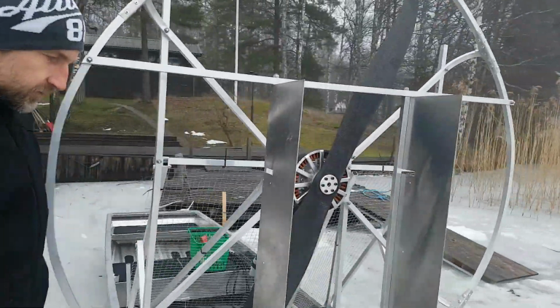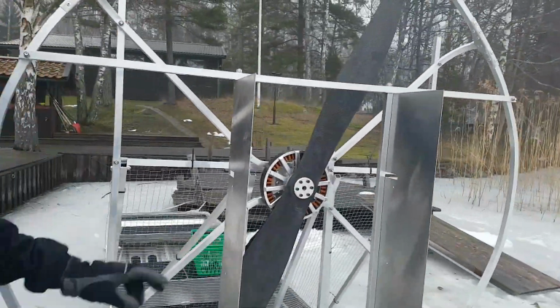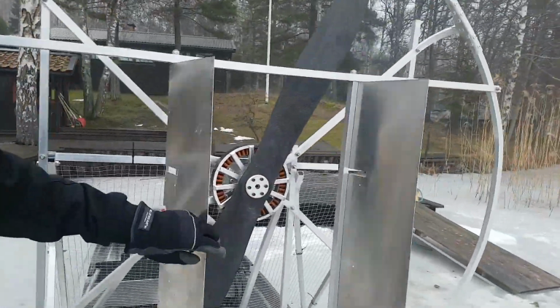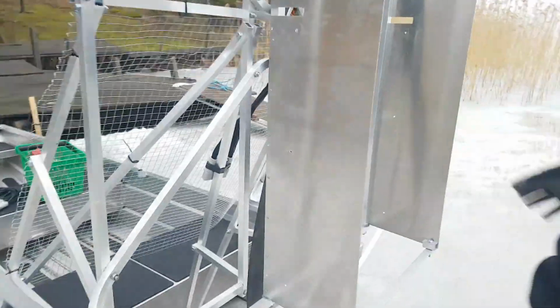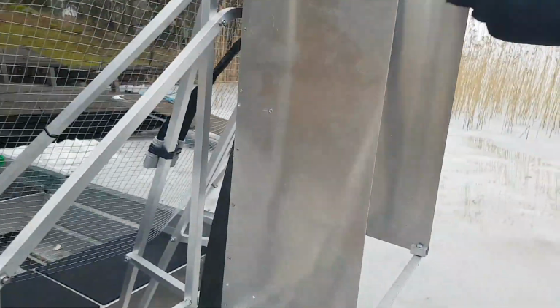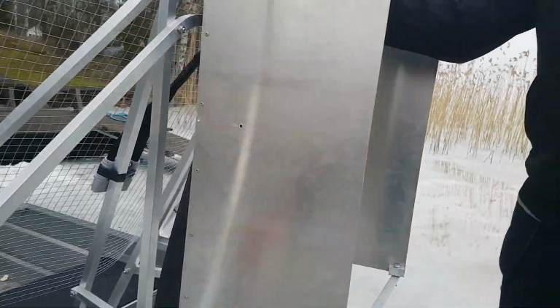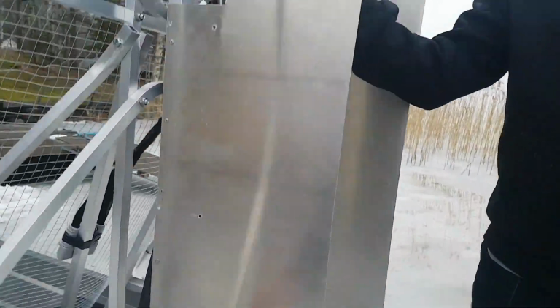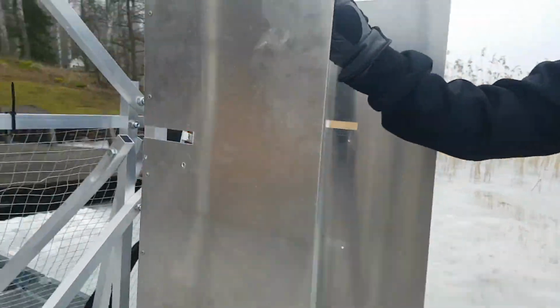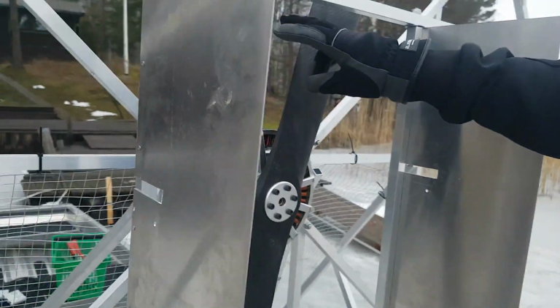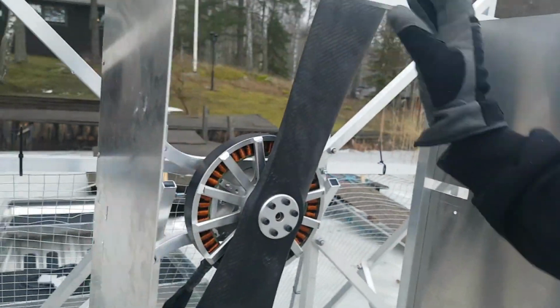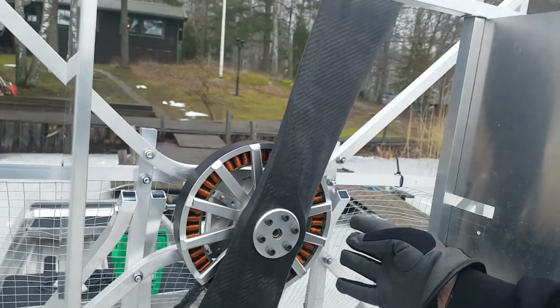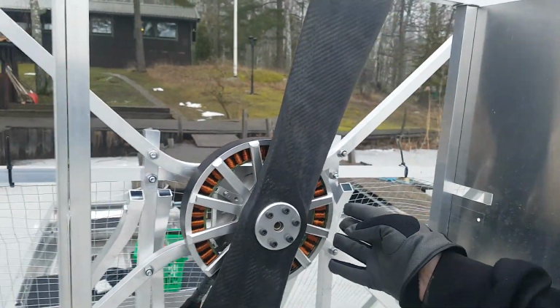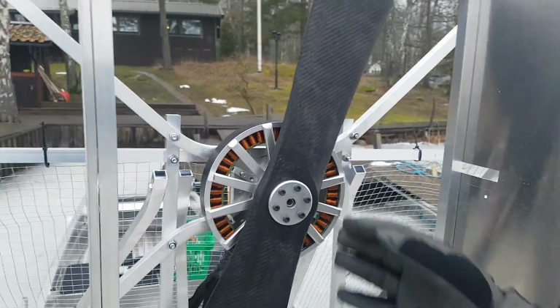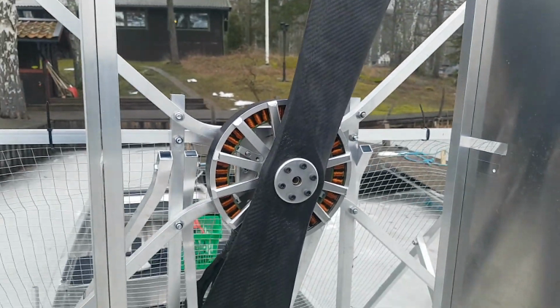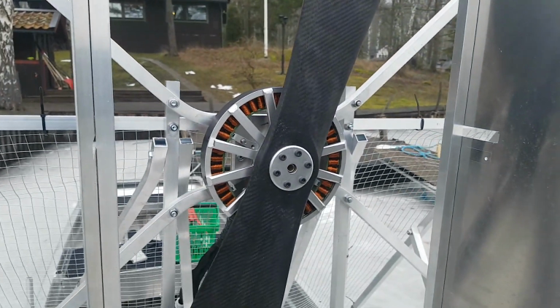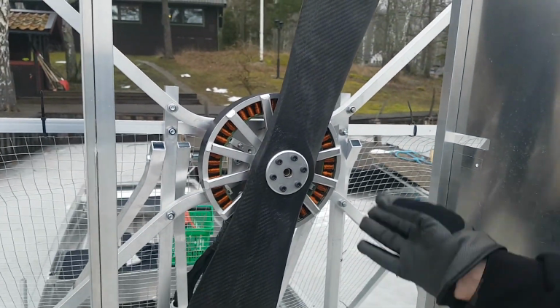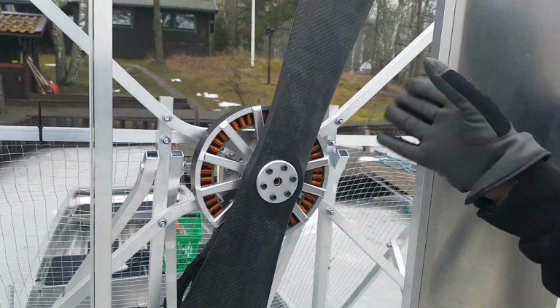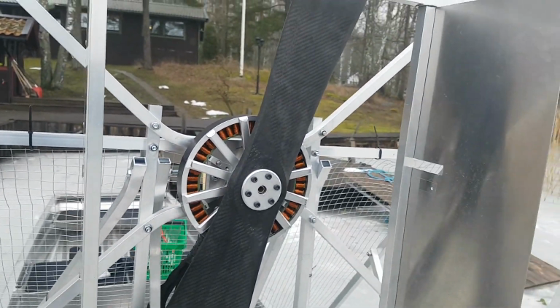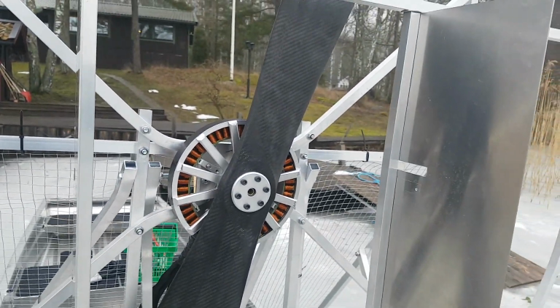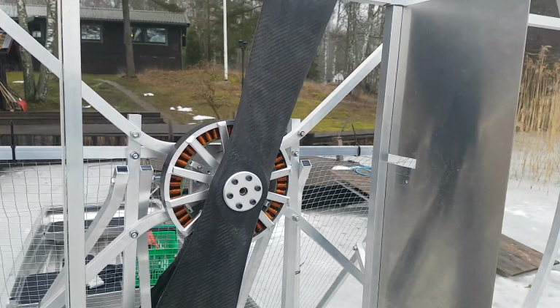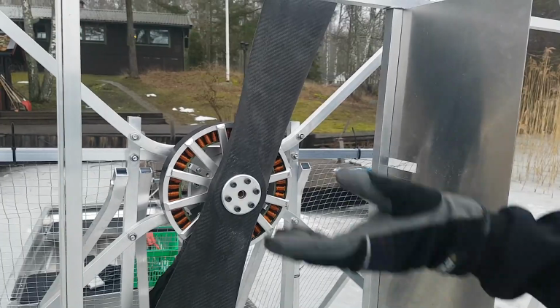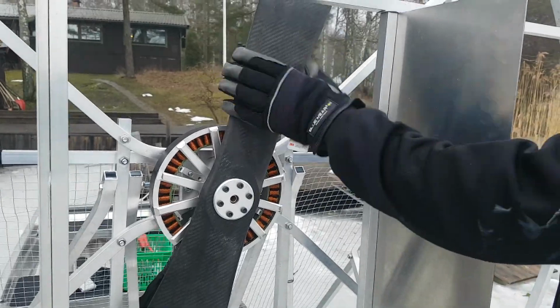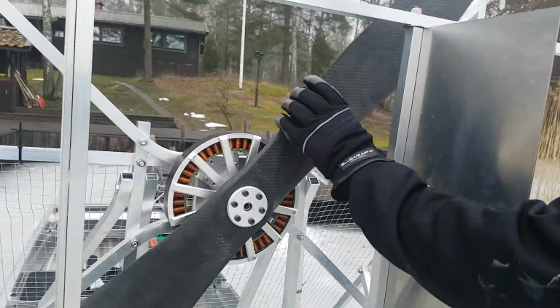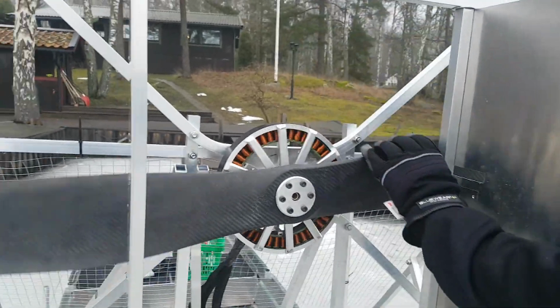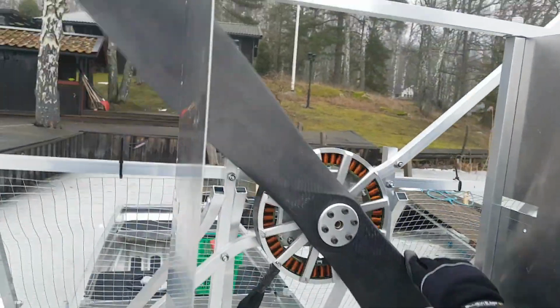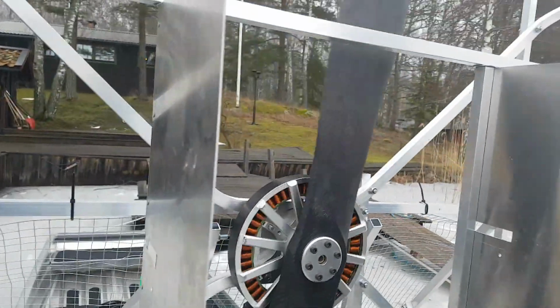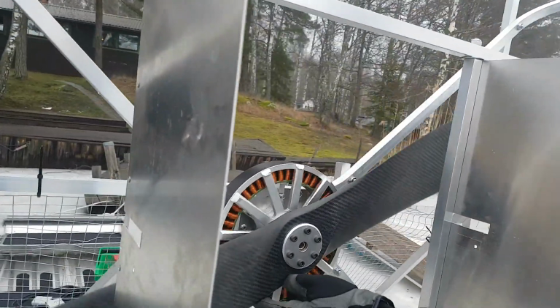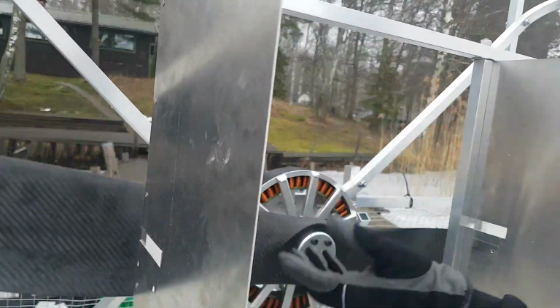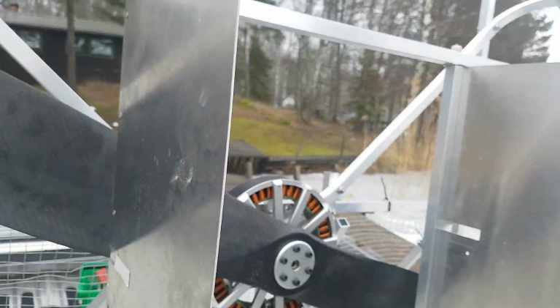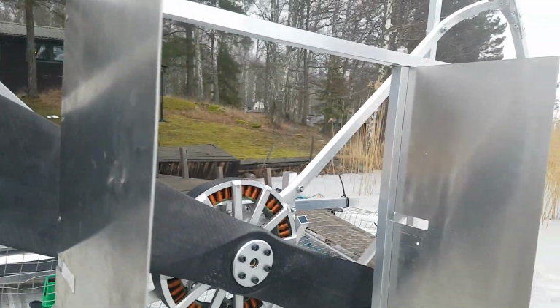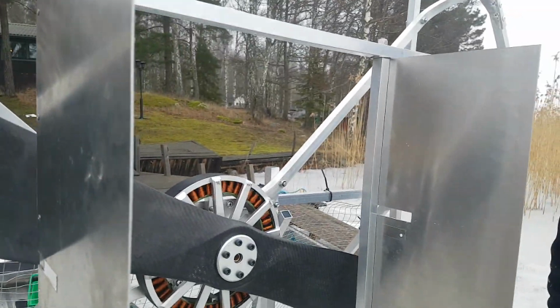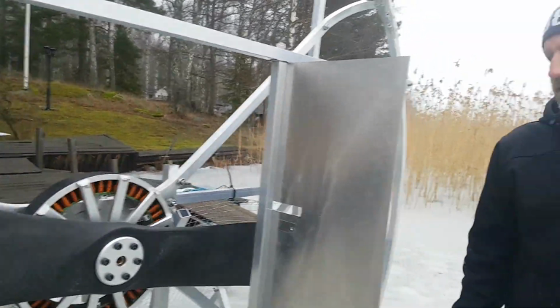We've got an electric motor here which is rated 18 kilowatts, peak 35 kilowatts. And a 1.6-metre — that is a 63-inch — carbon fibre propeller.